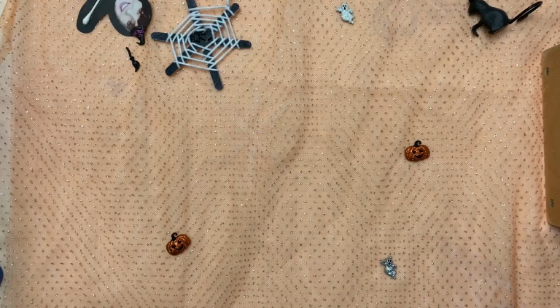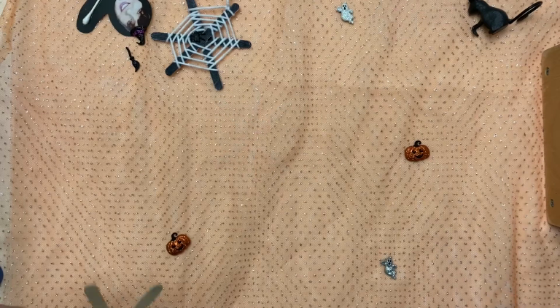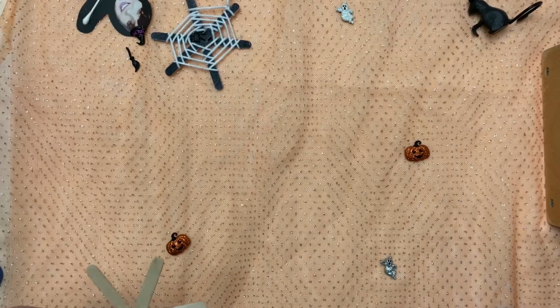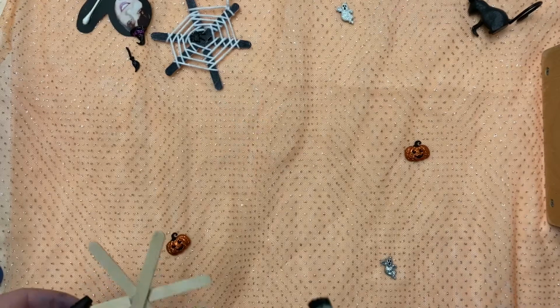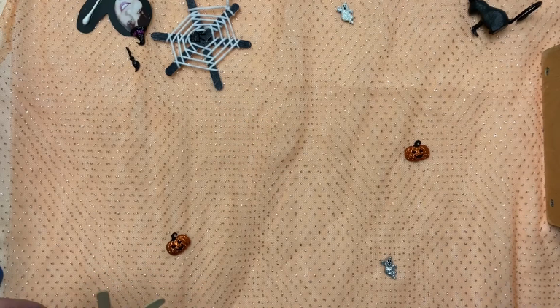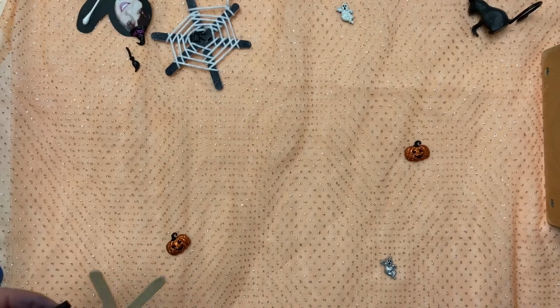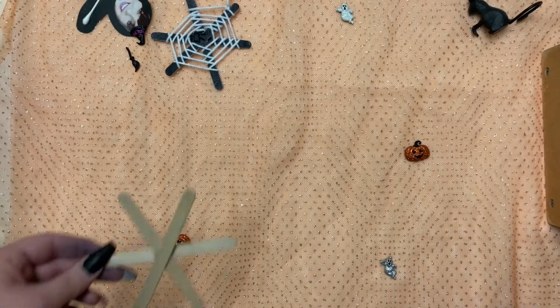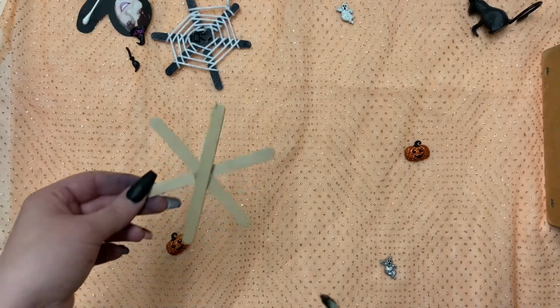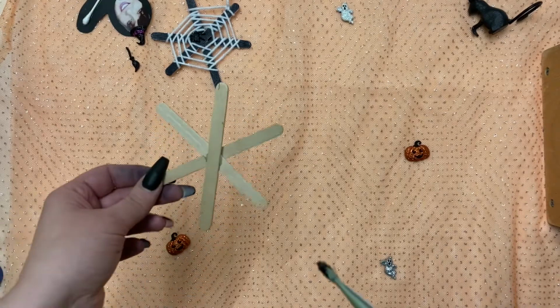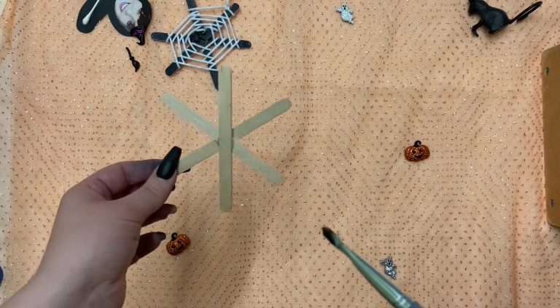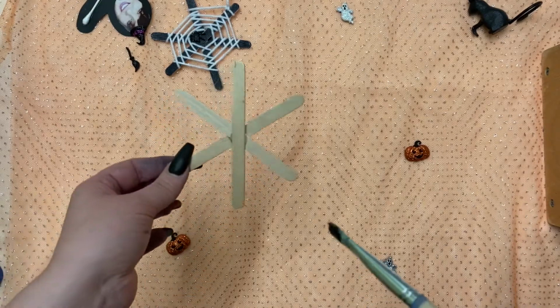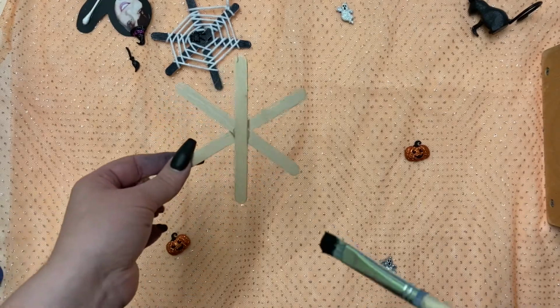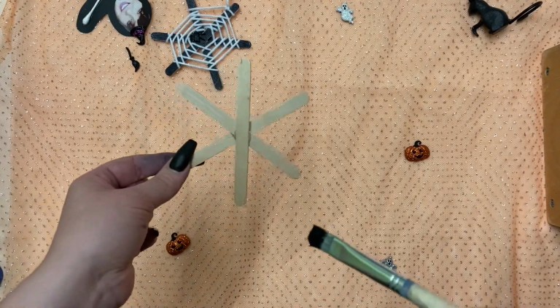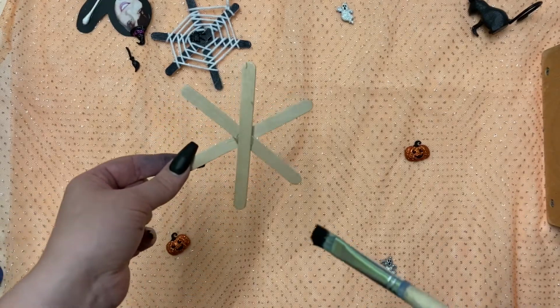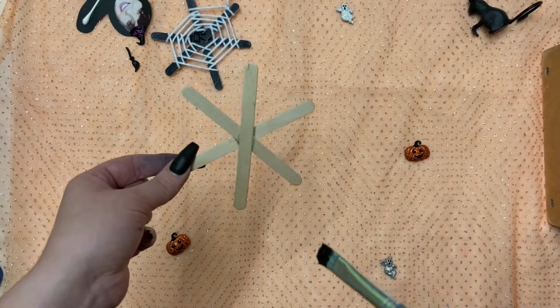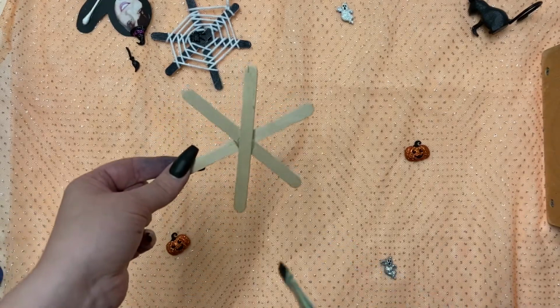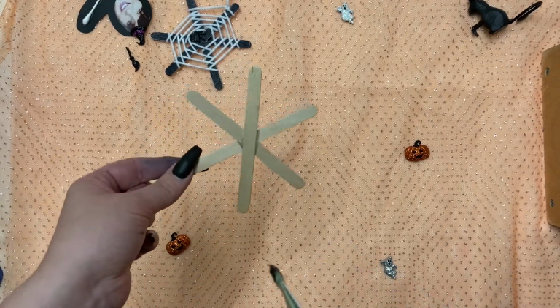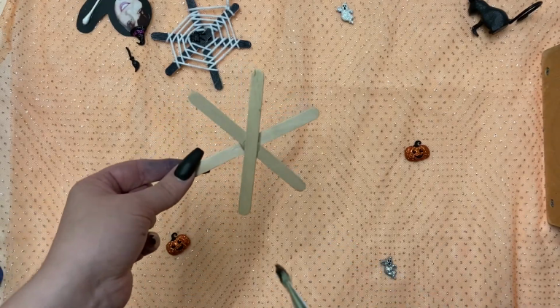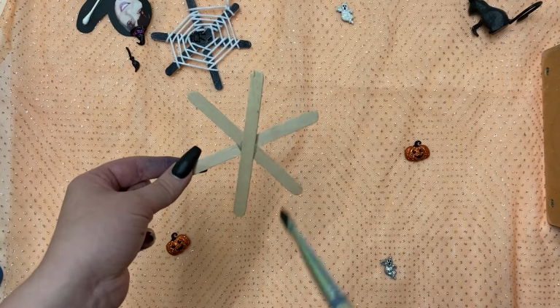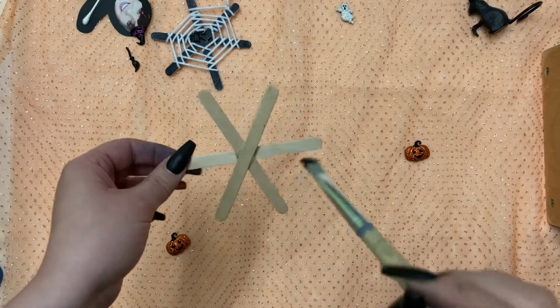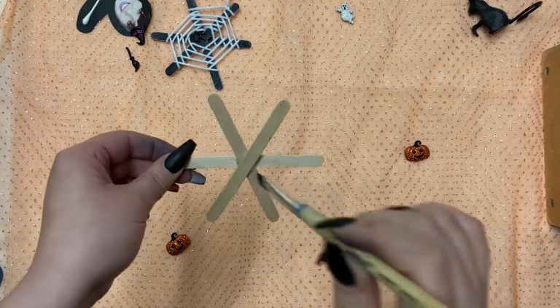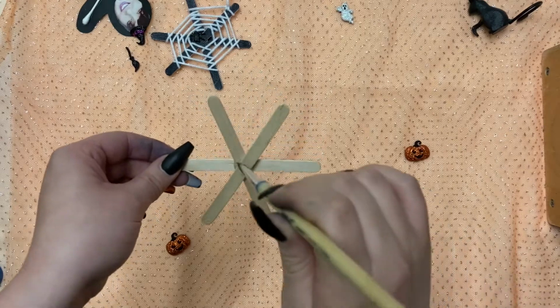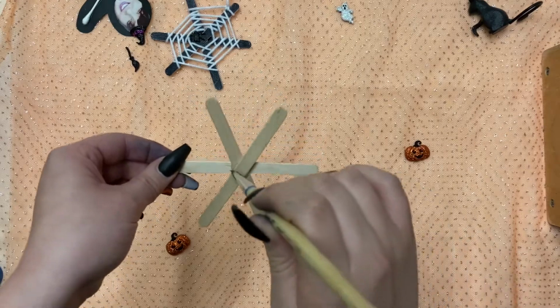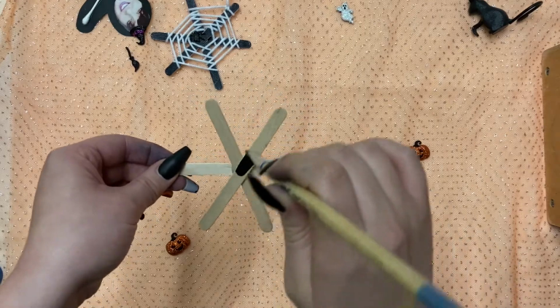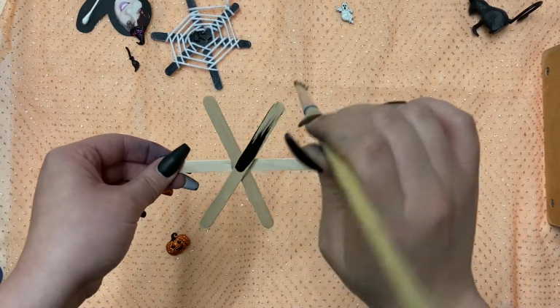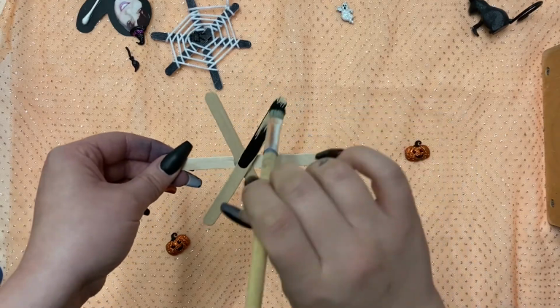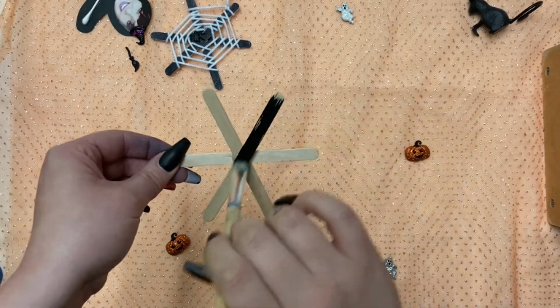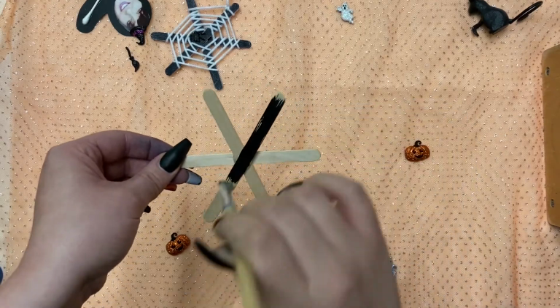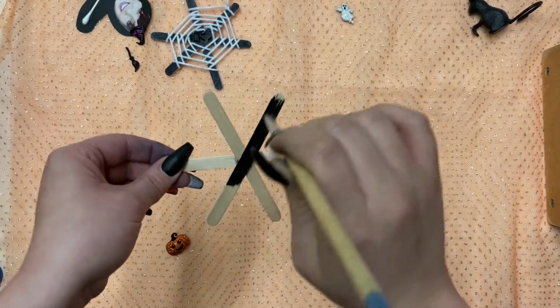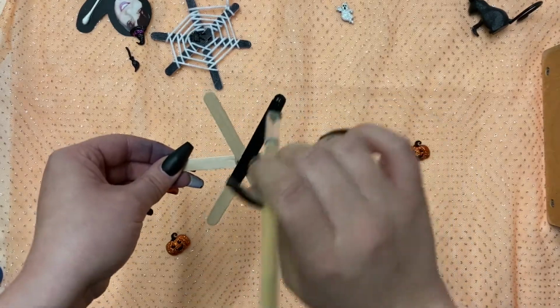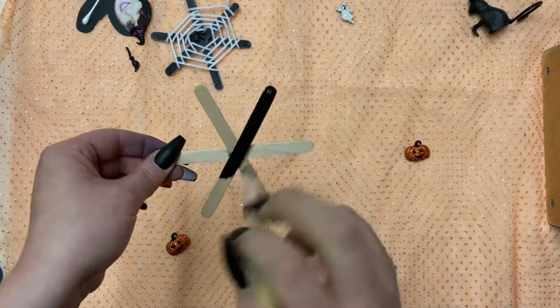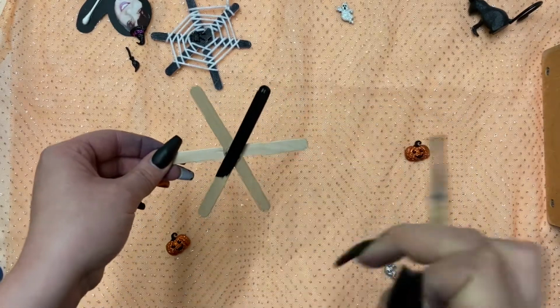Once you've given your popsicle sticks time to dry, you could either color it with a black marker or give it a coat of black paint just like this.